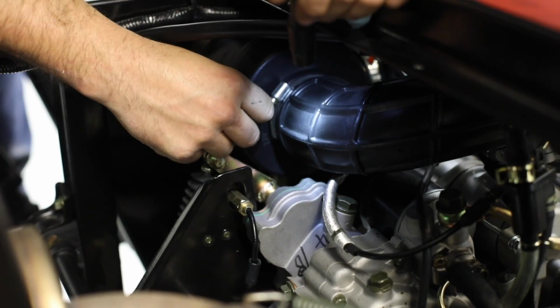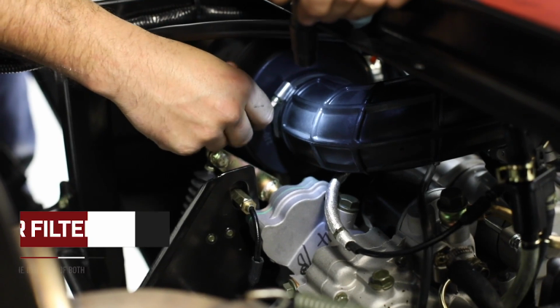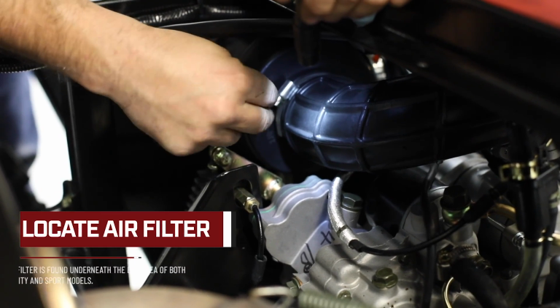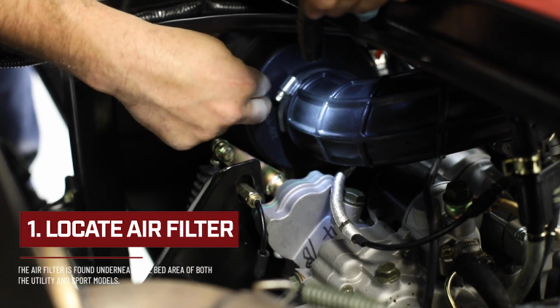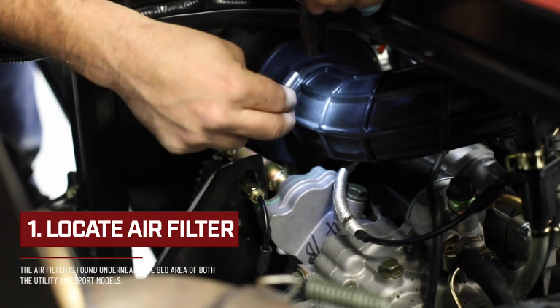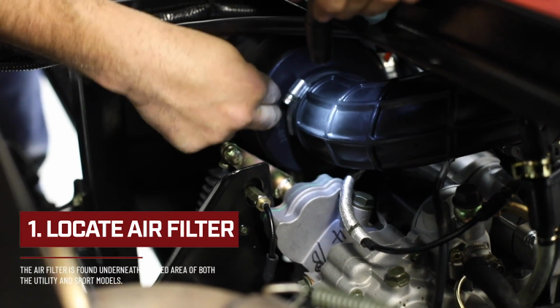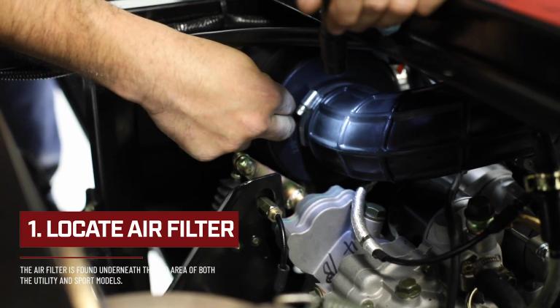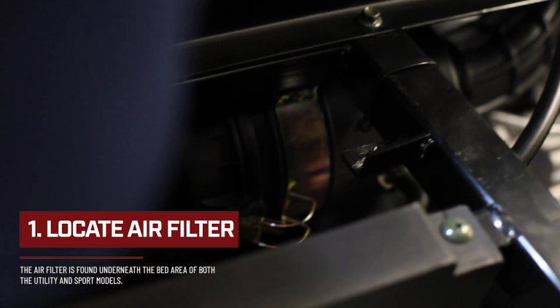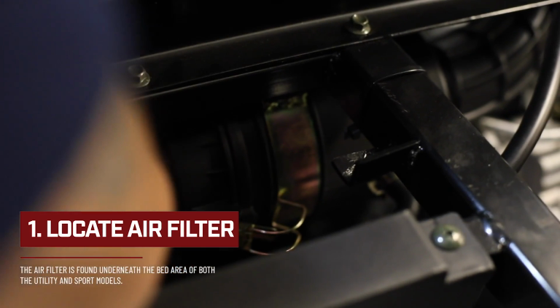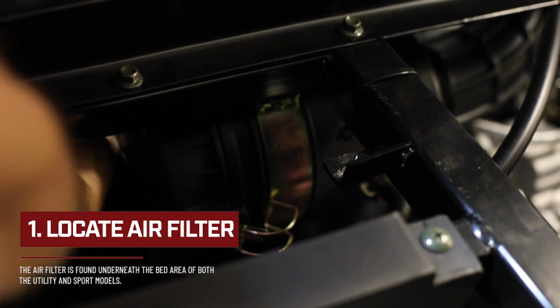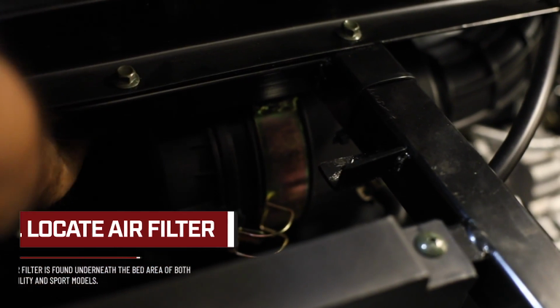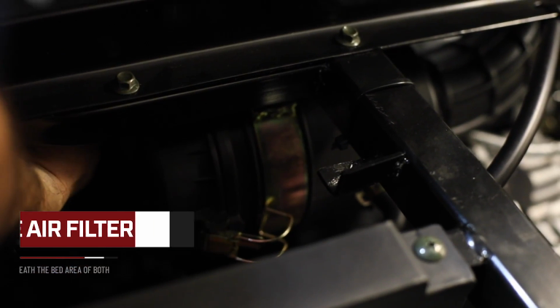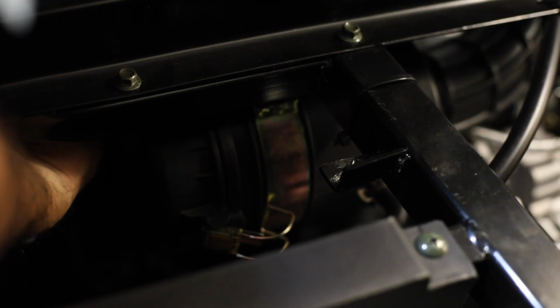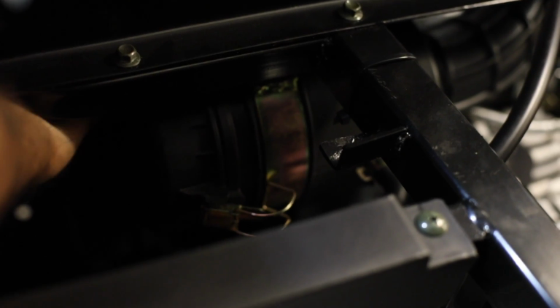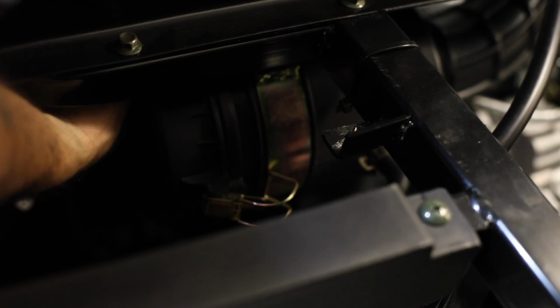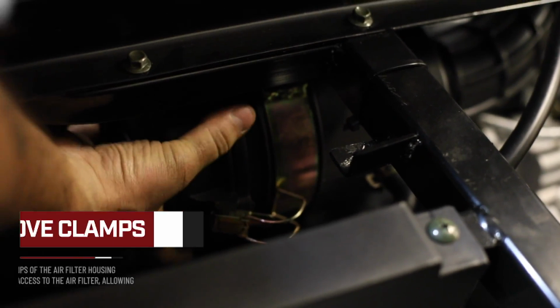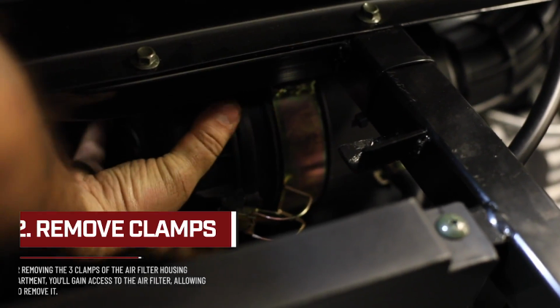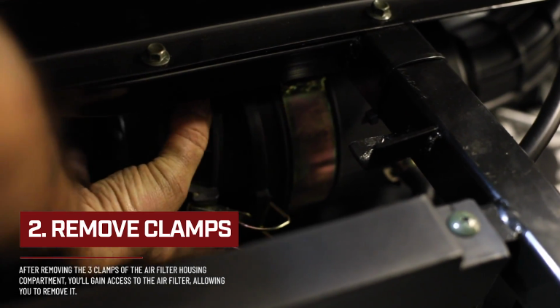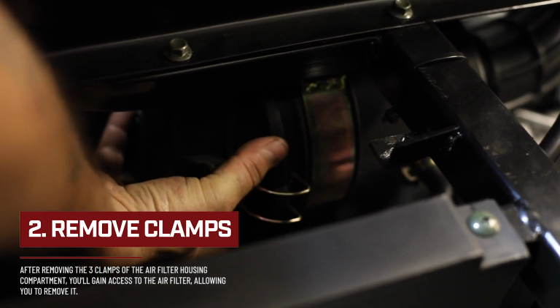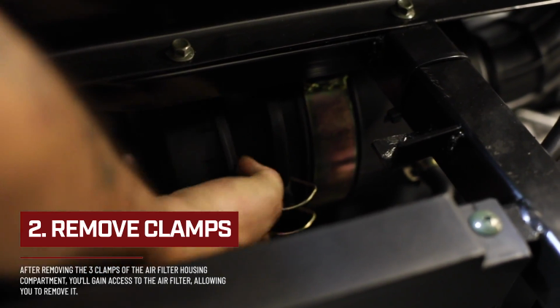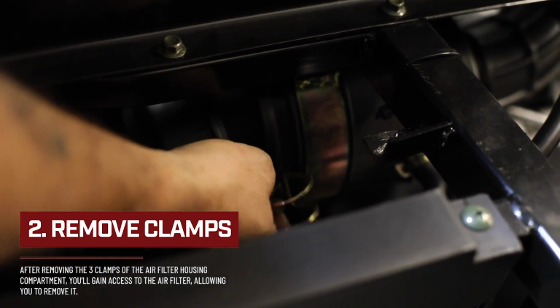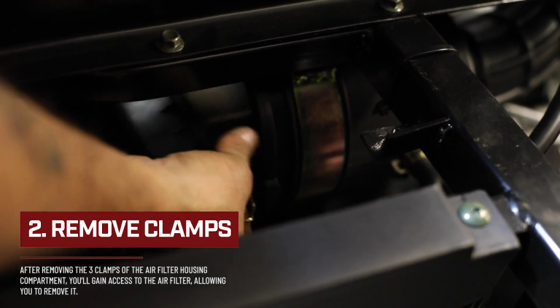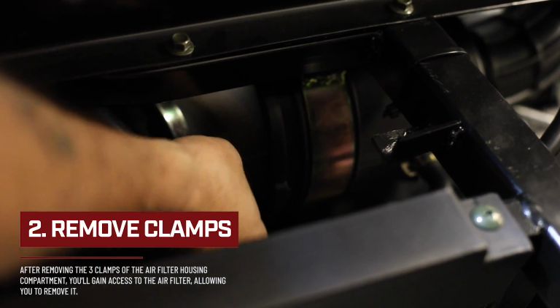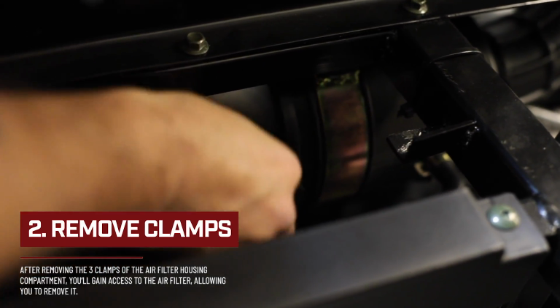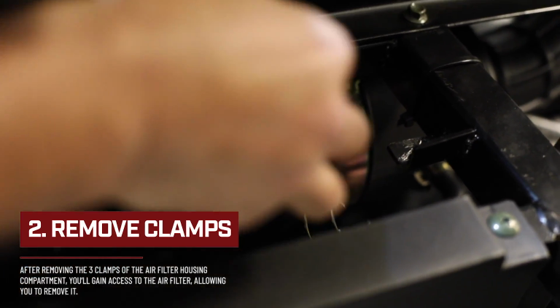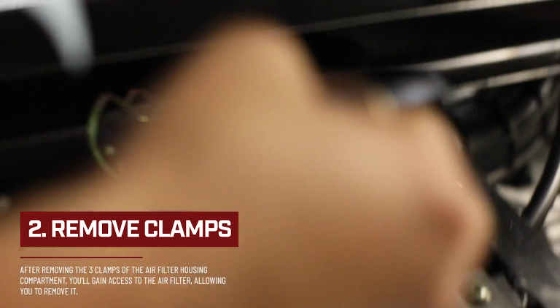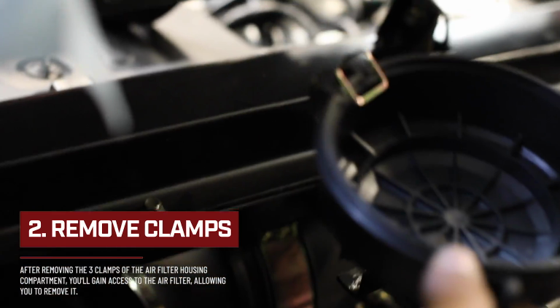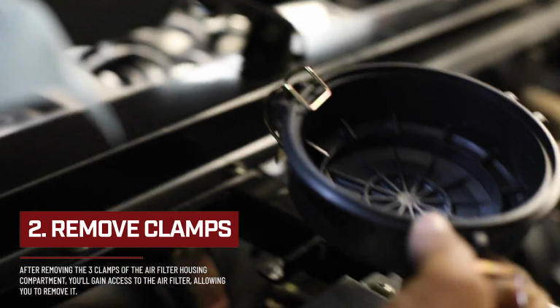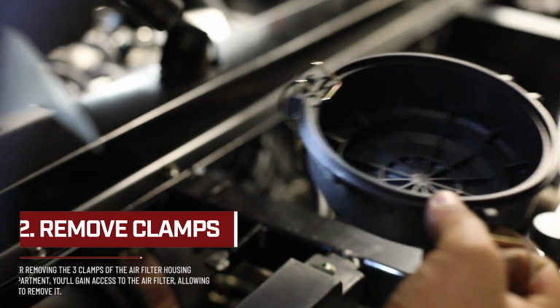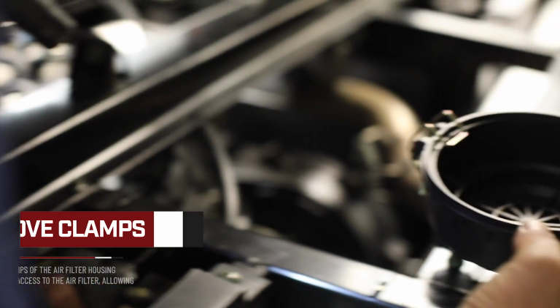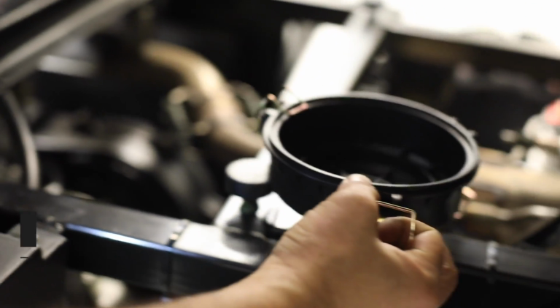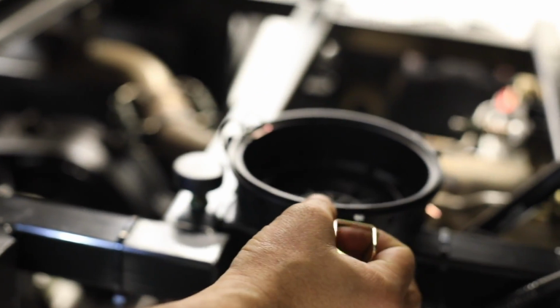To access the air filter, you will release the clamps of the air filter housing compartment. Once you have removed the three clamps that hold the filter housing cap on, you will see the air filter.